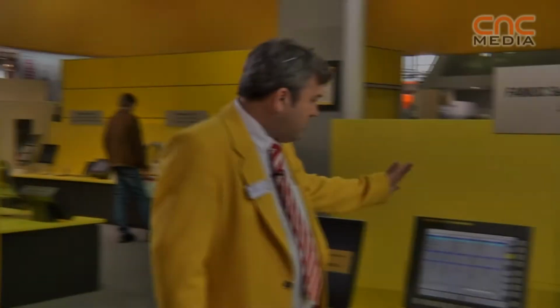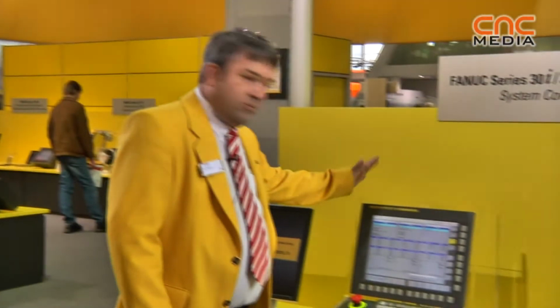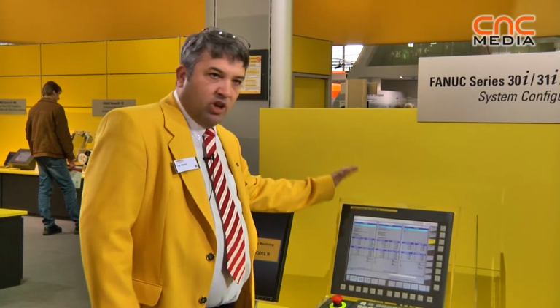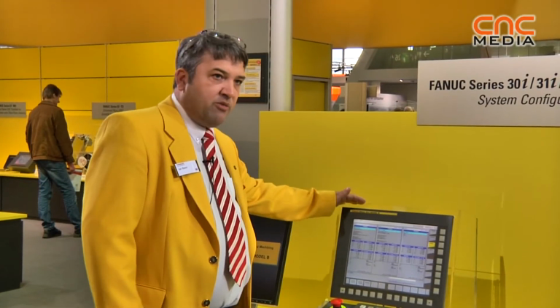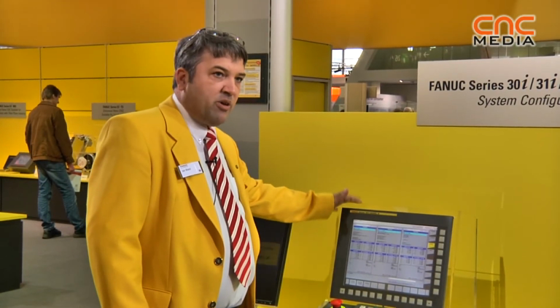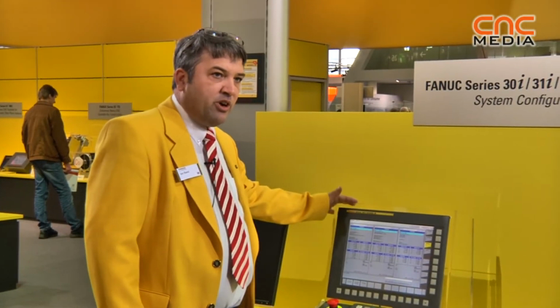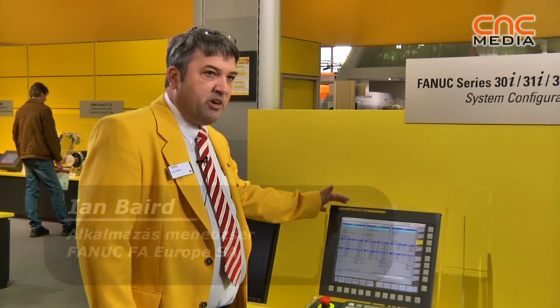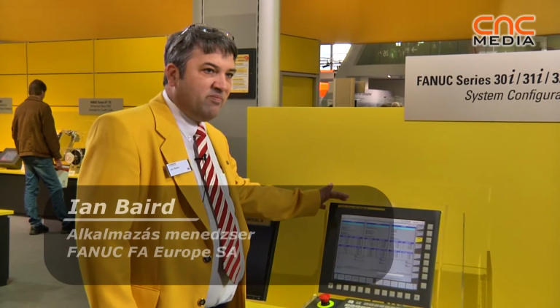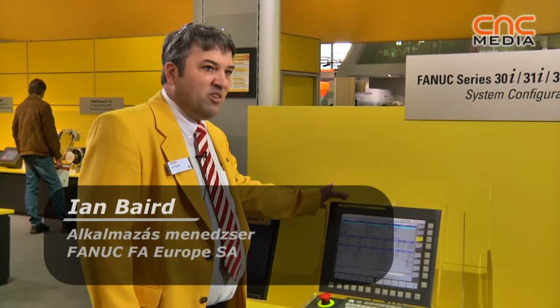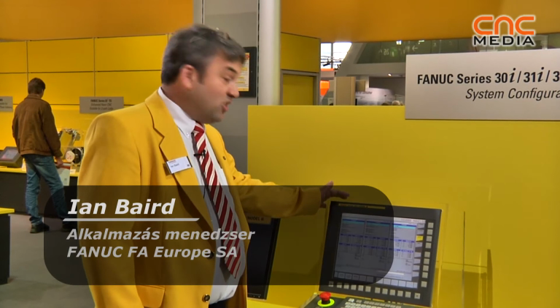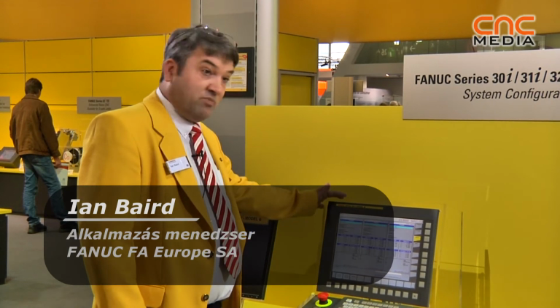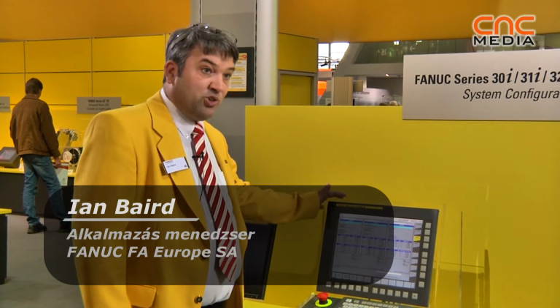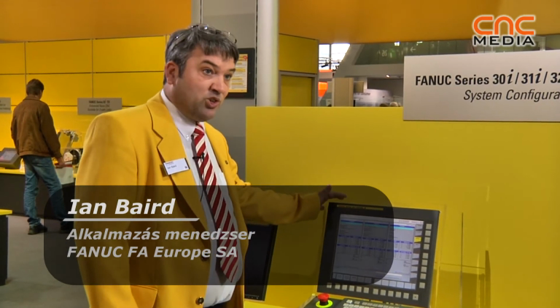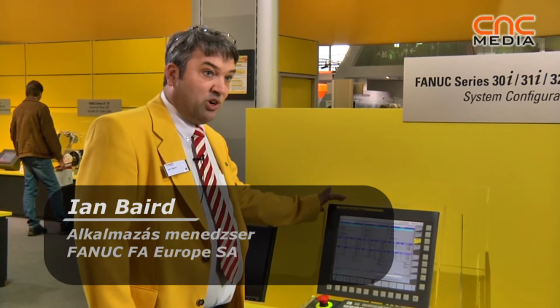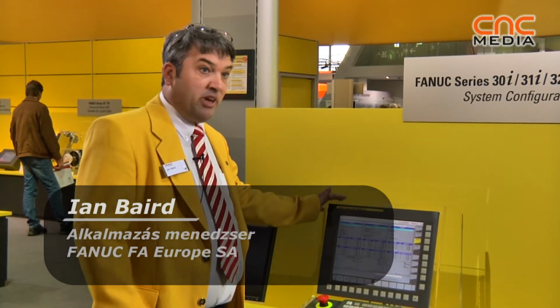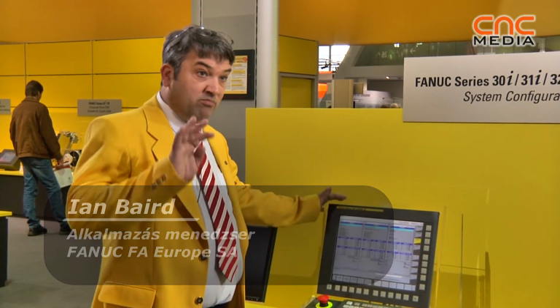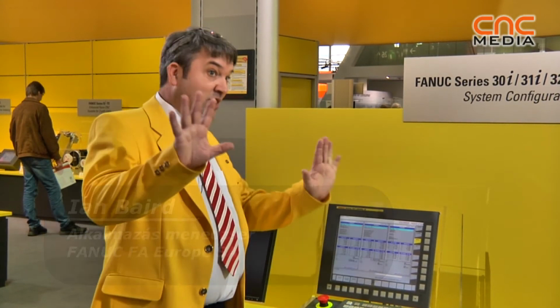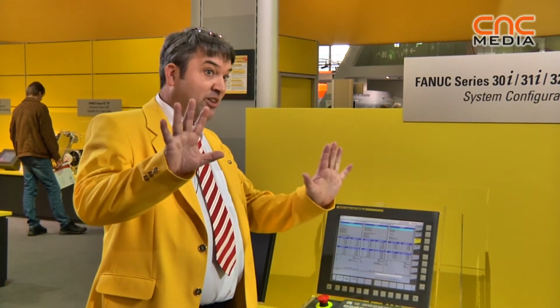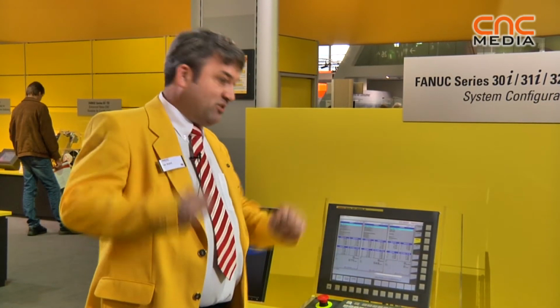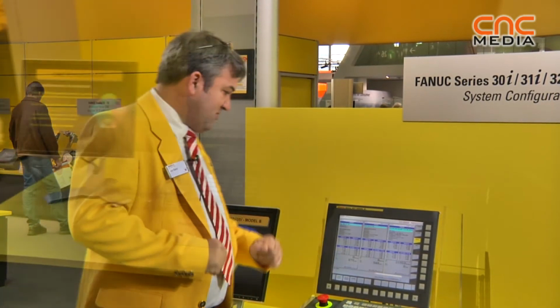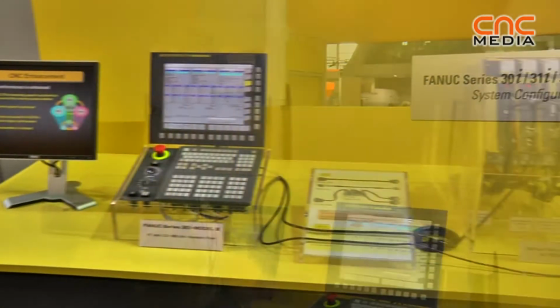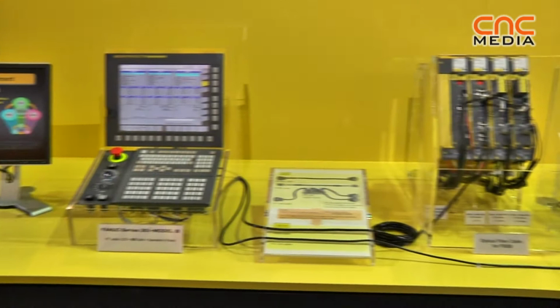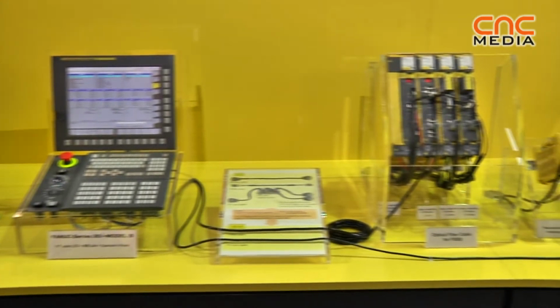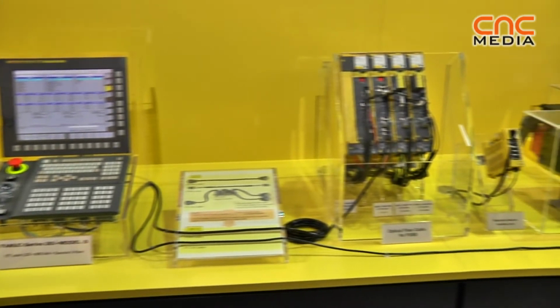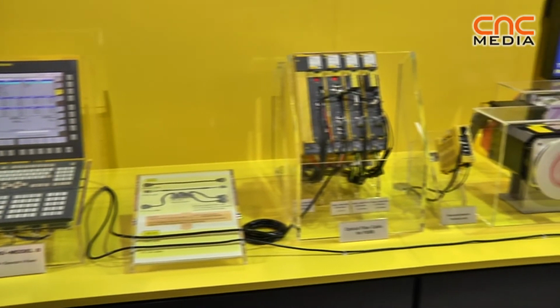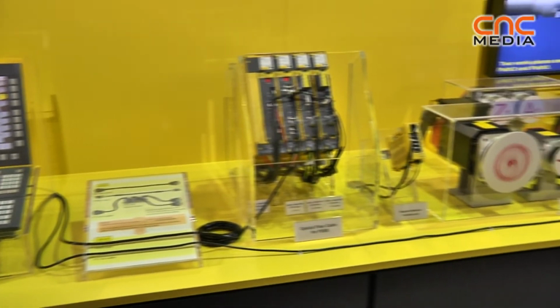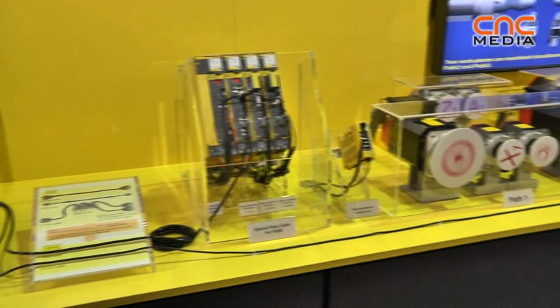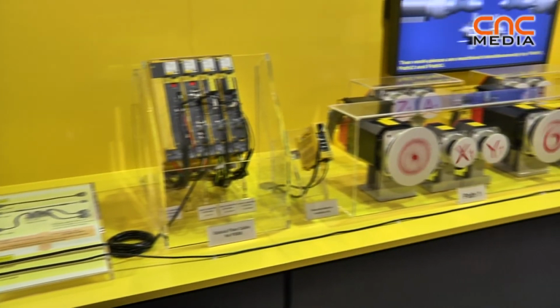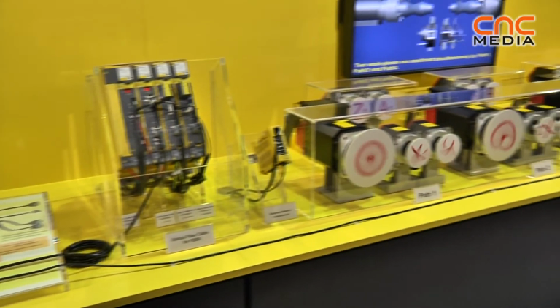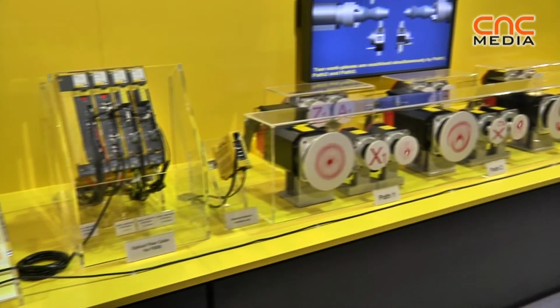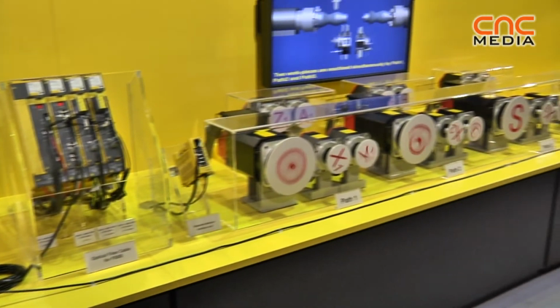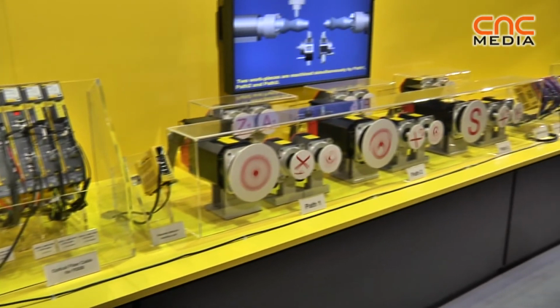Here we have a 30i-B. It does 40-axis control in 10 paths. Again, that magic USB introduced on the B series.